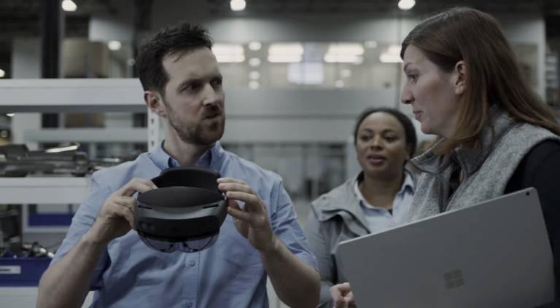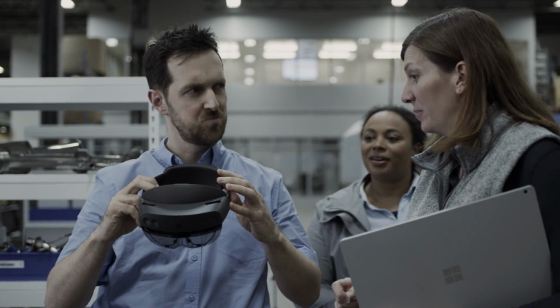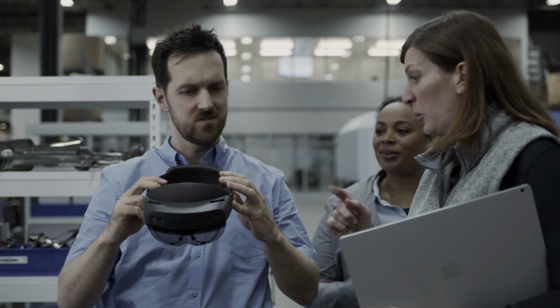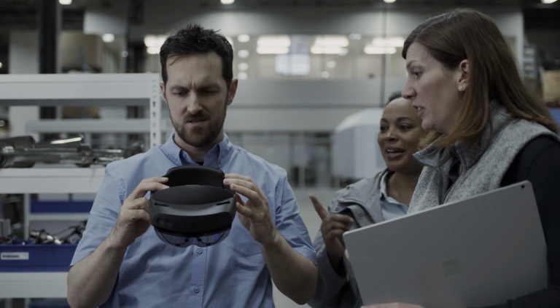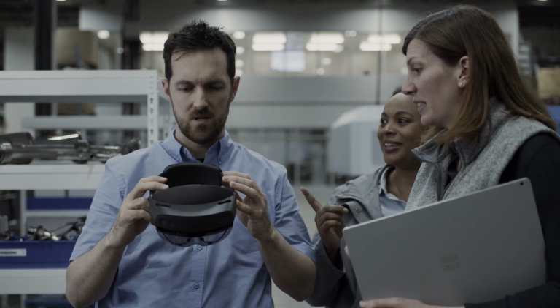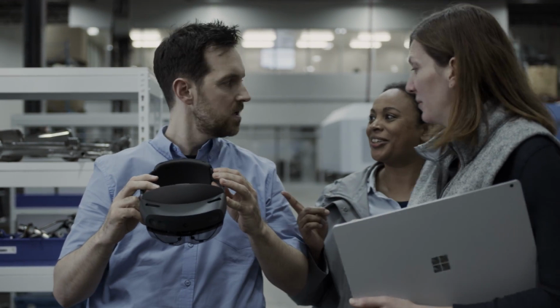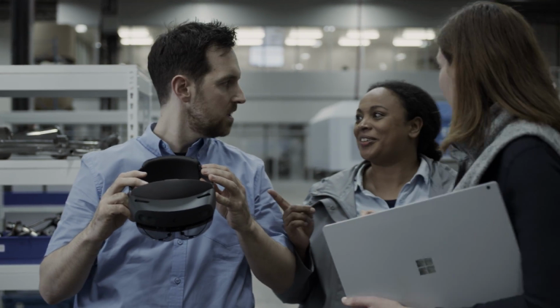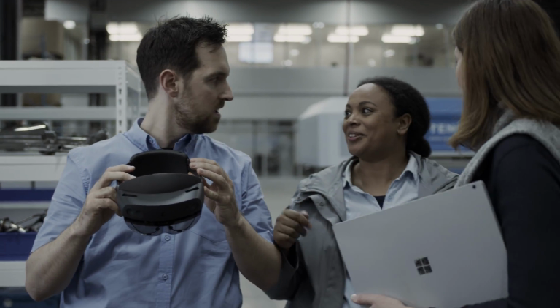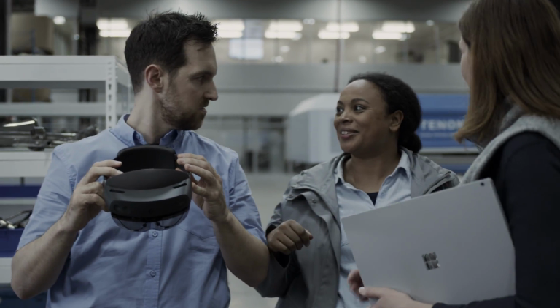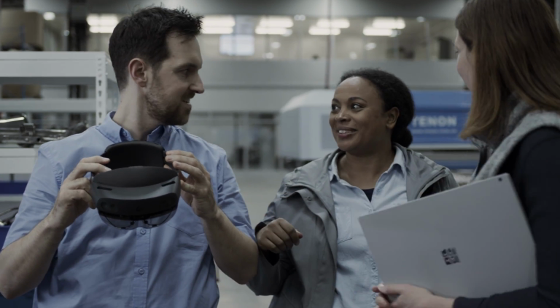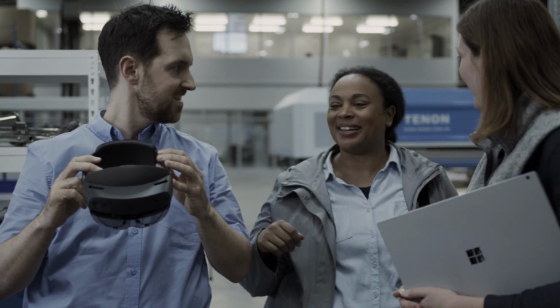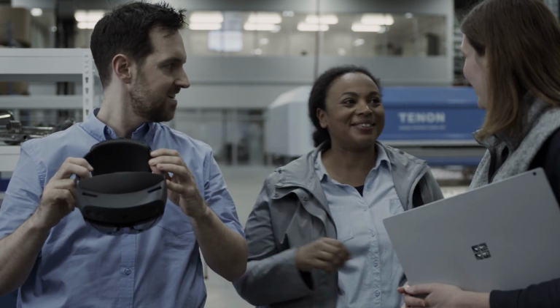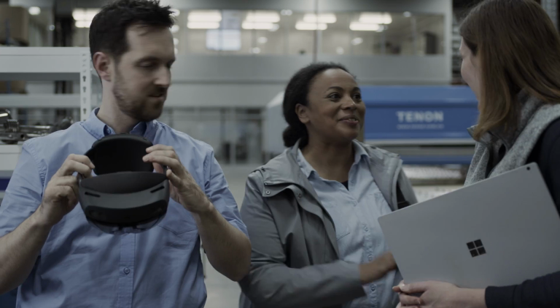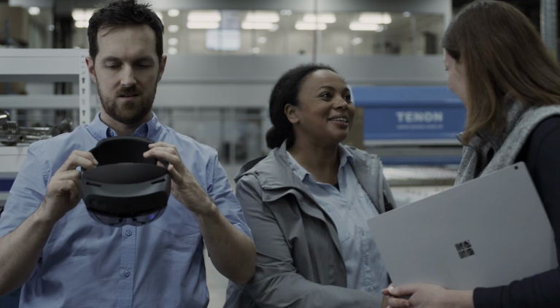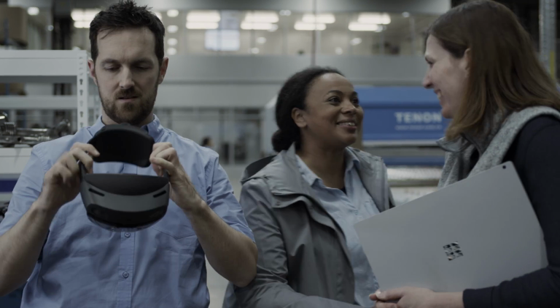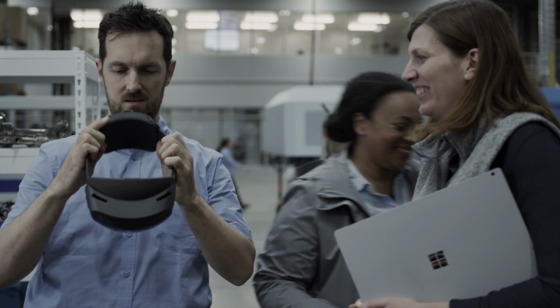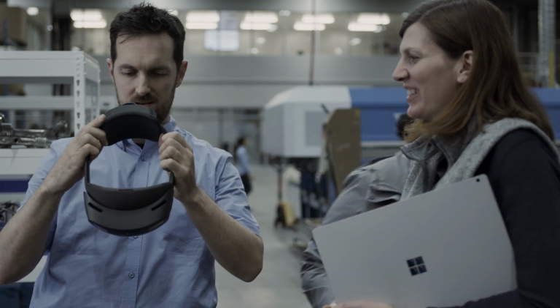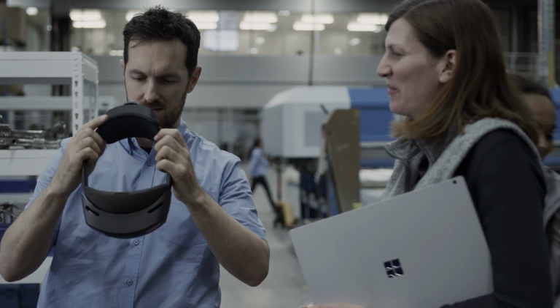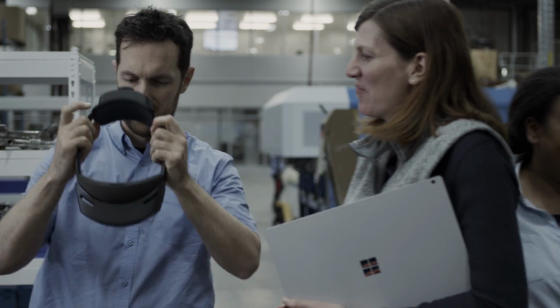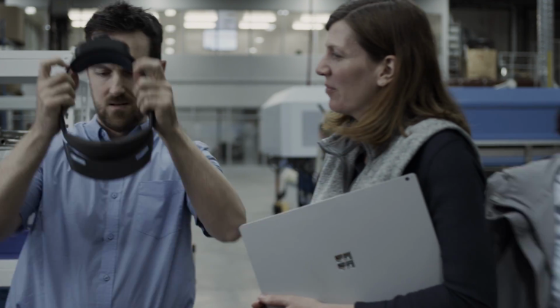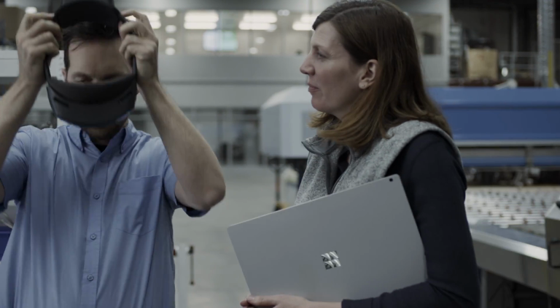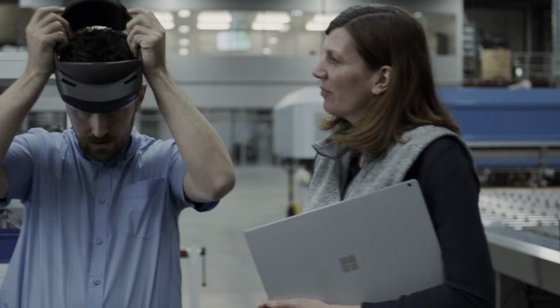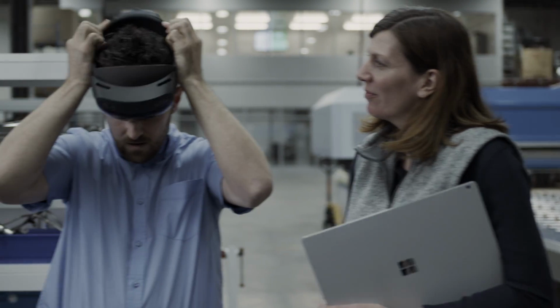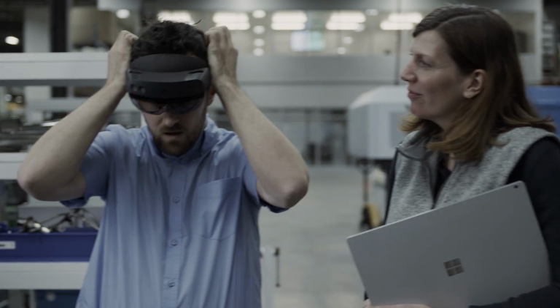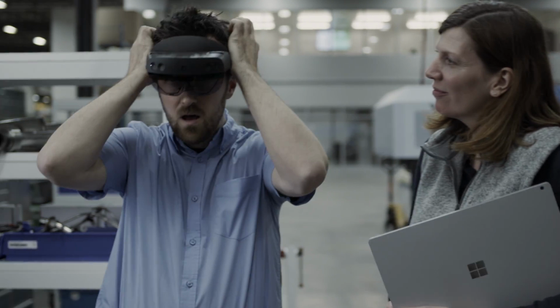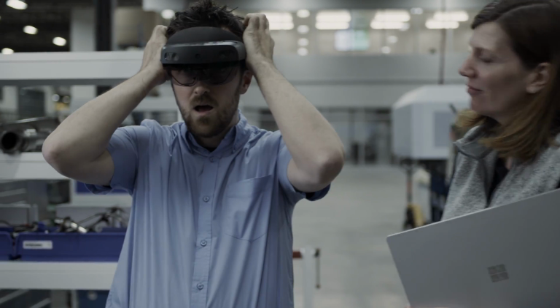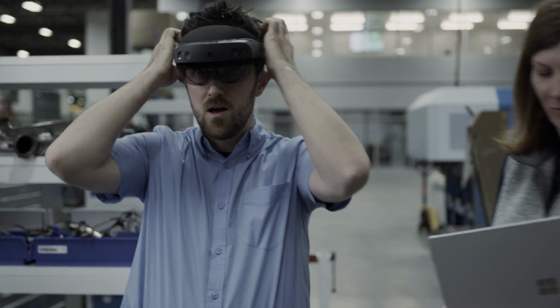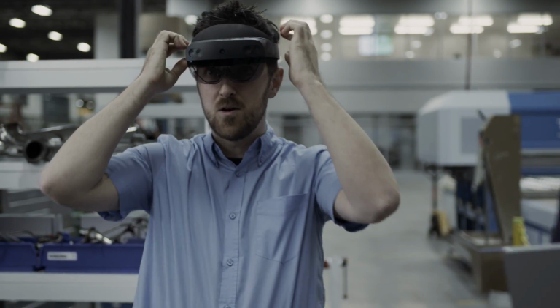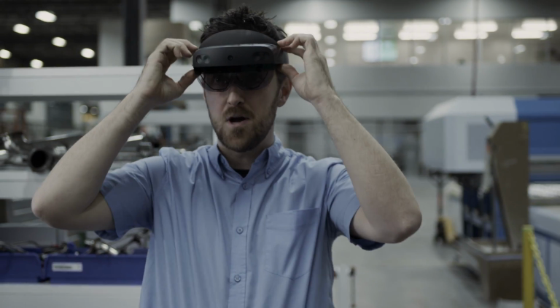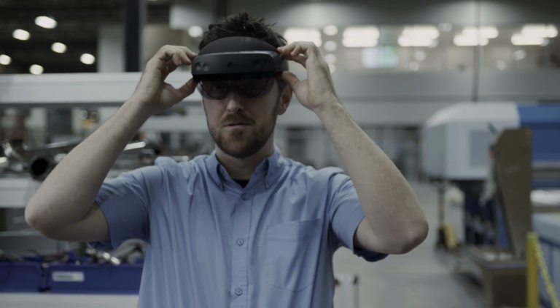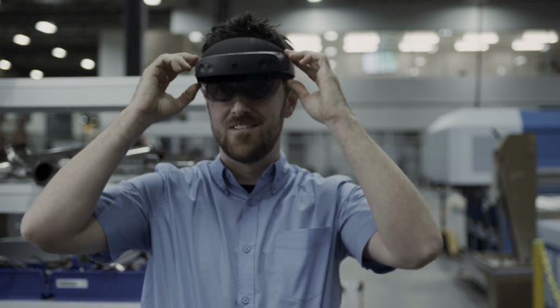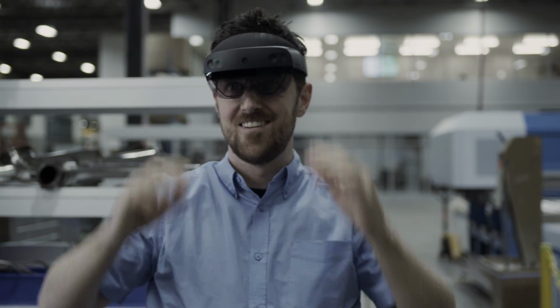All of this helps employees make the complex simple, so they can learn and adapt faster, and organisations can stay competitive.